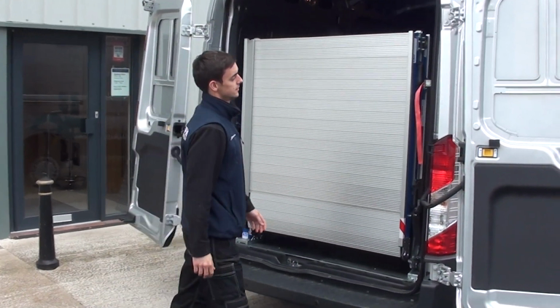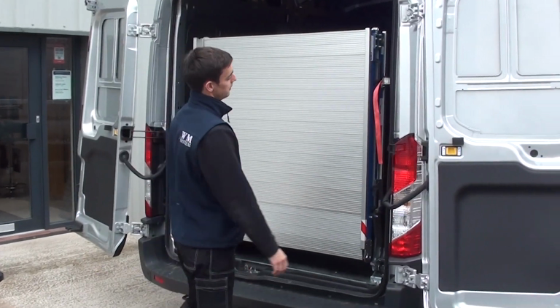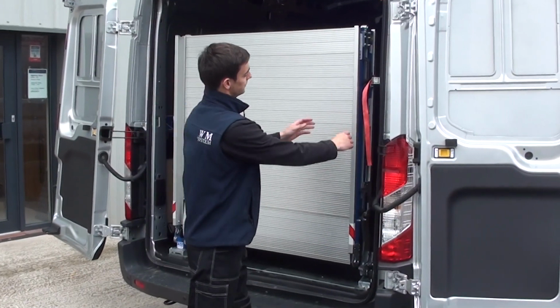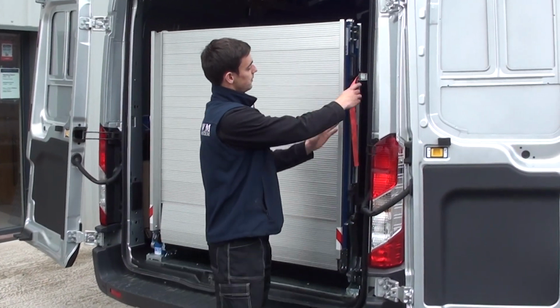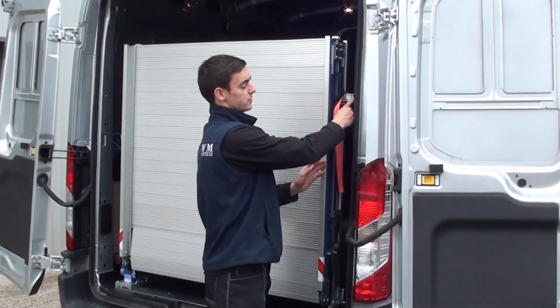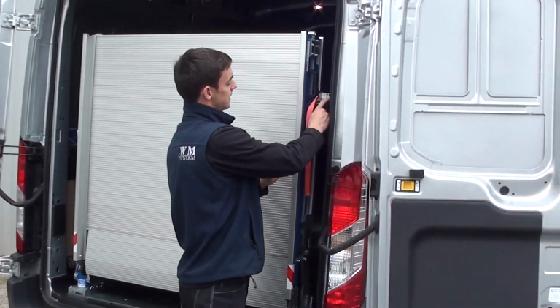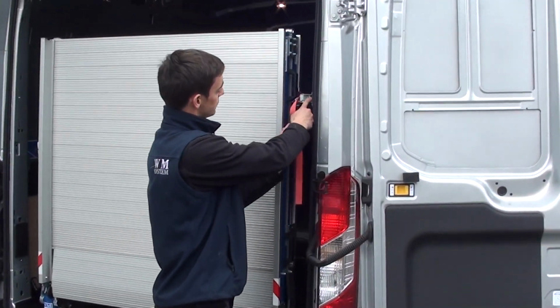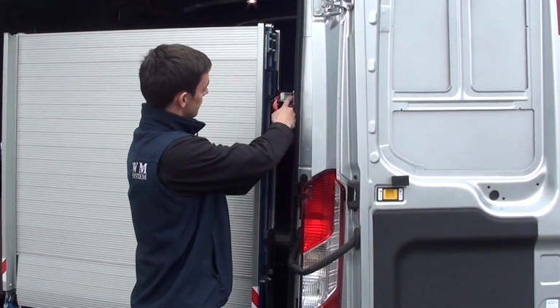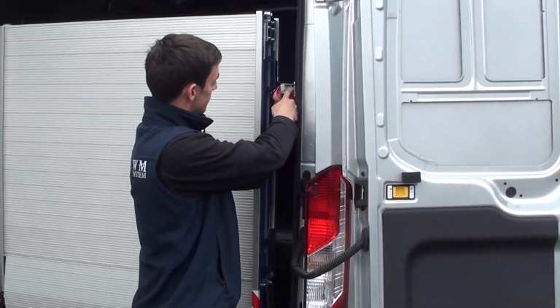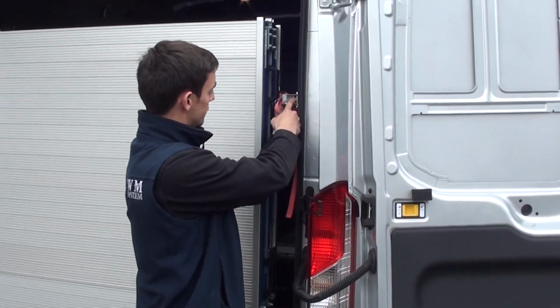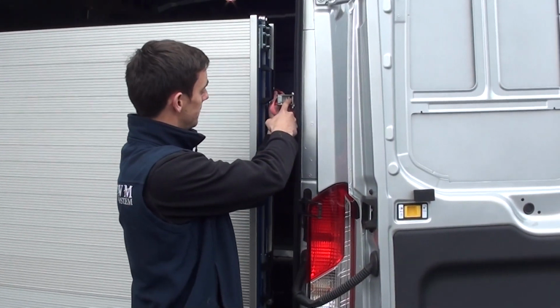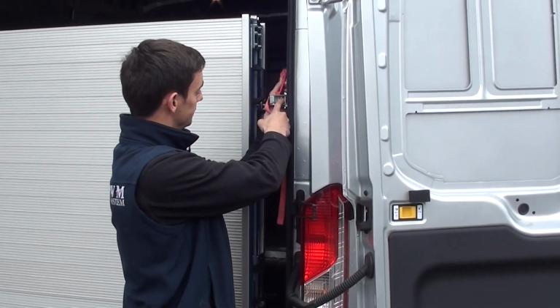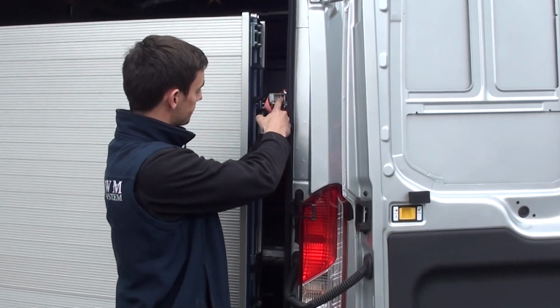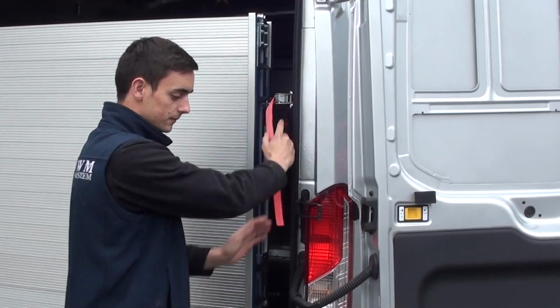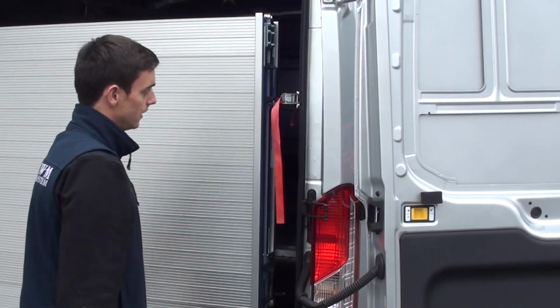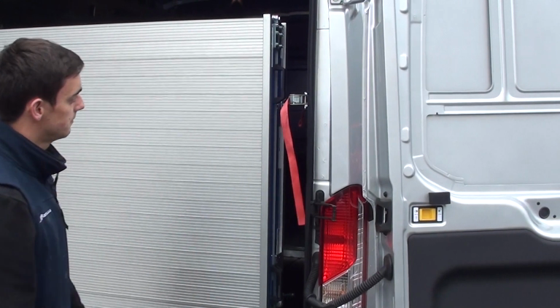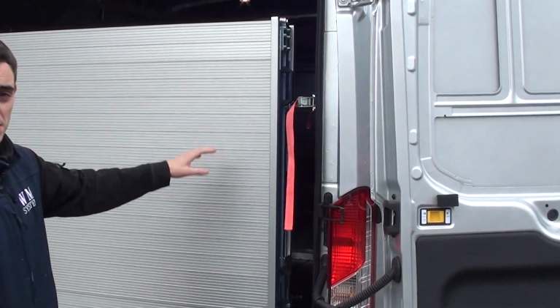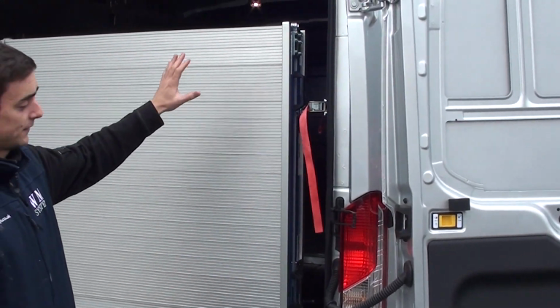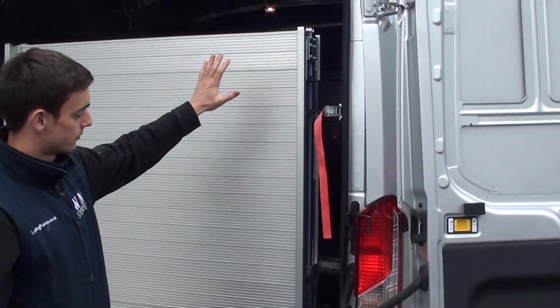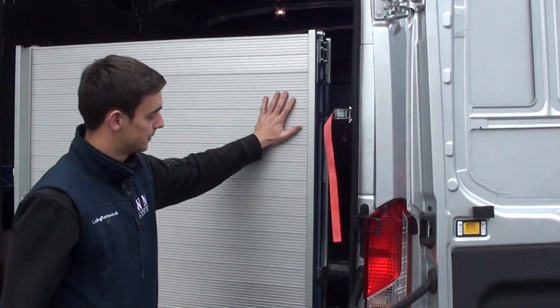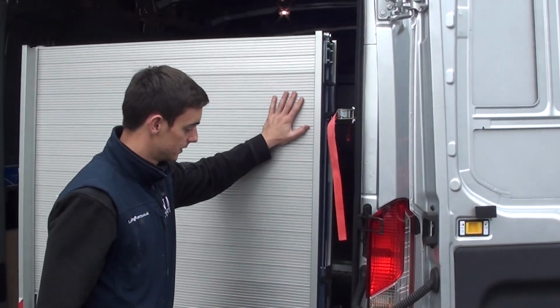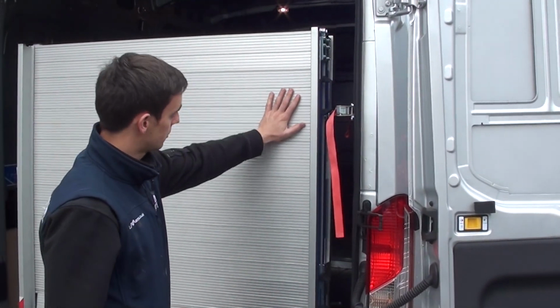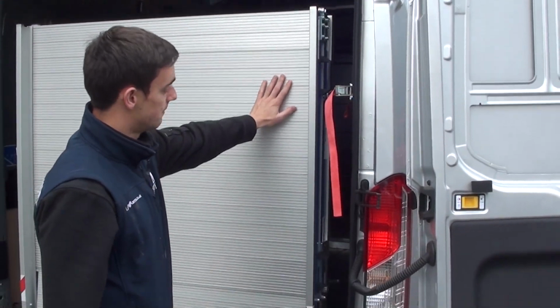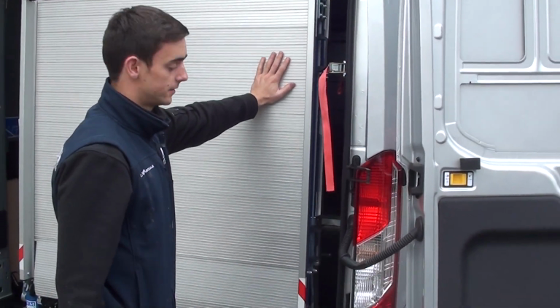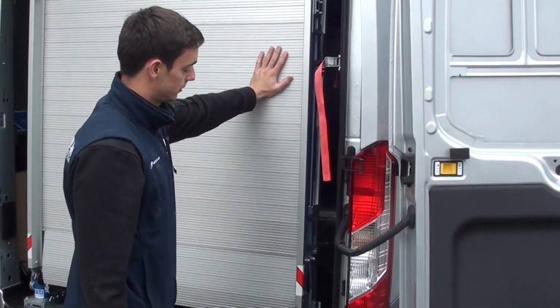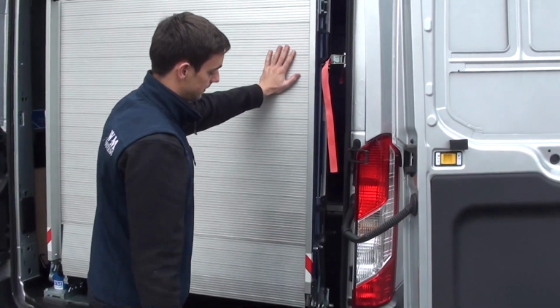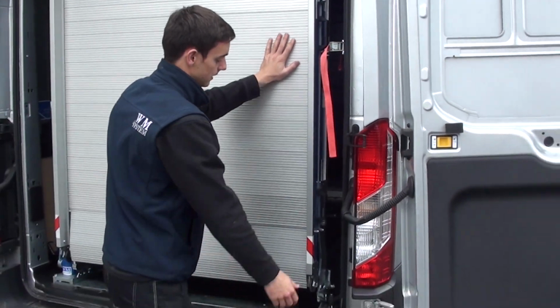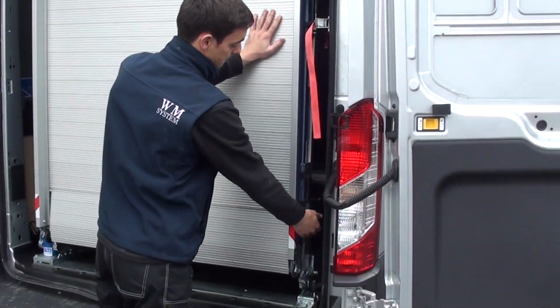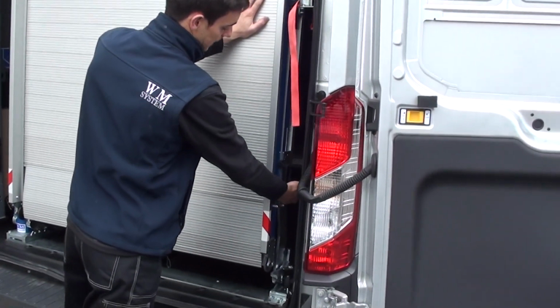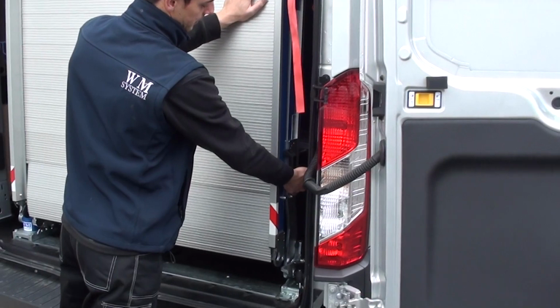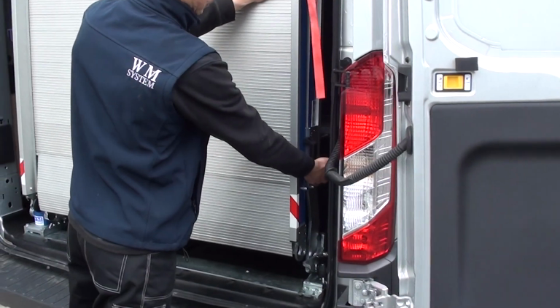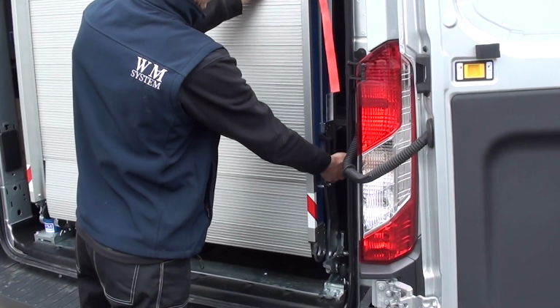Step 1, press the release catch to release the pressure on the strap. Then, placing your left hand on the ramp, push the ramp into the vehicle and pull the handle with your right hand.